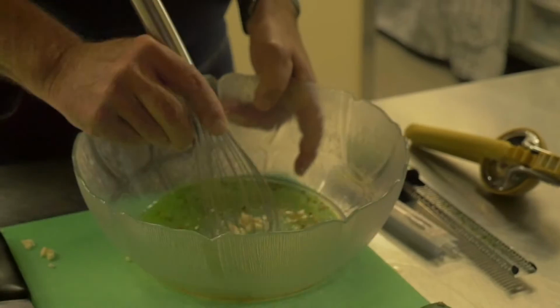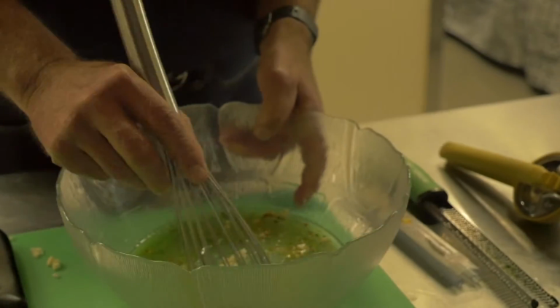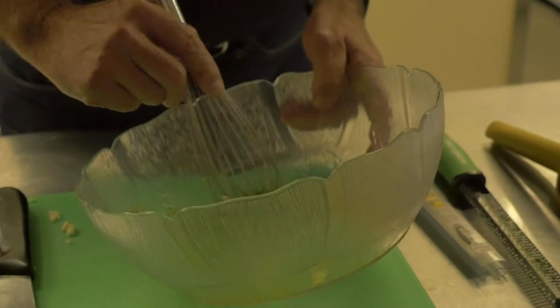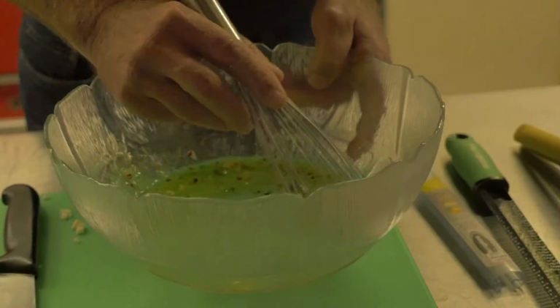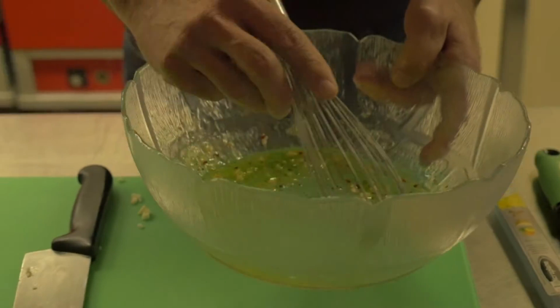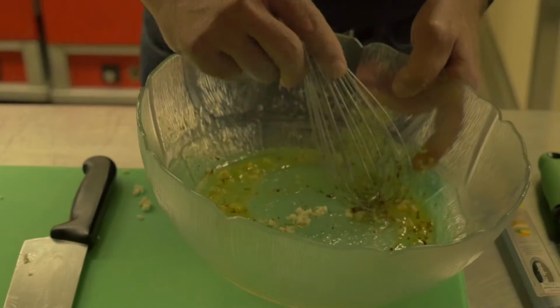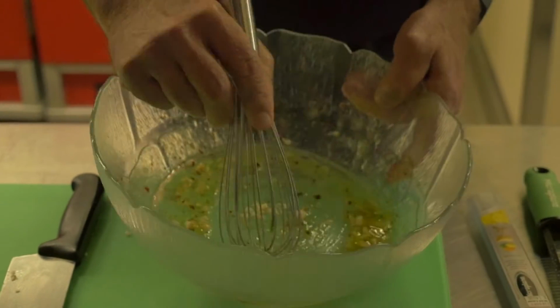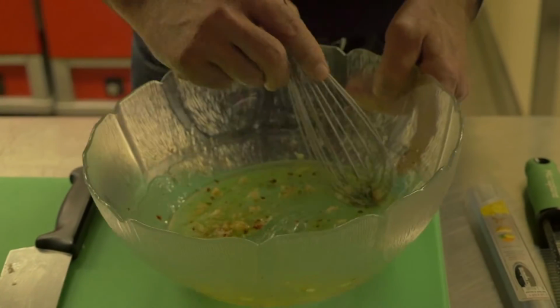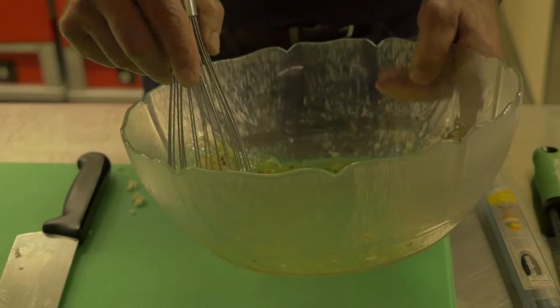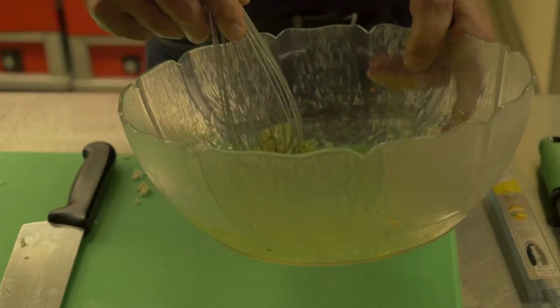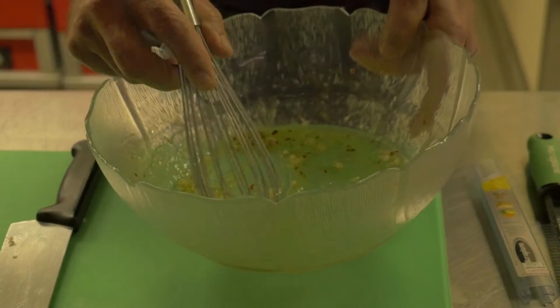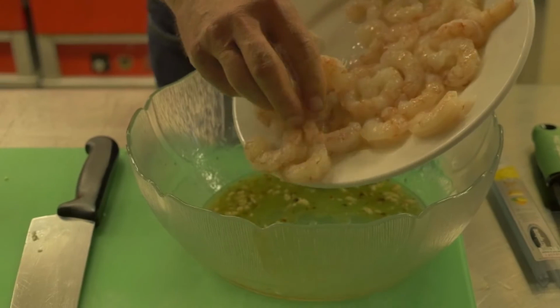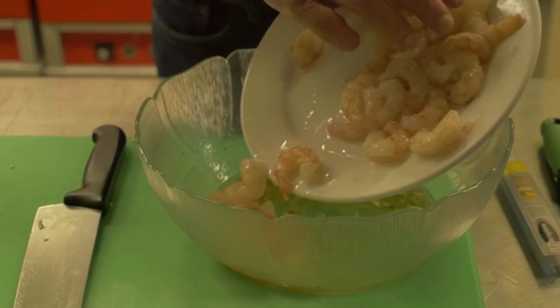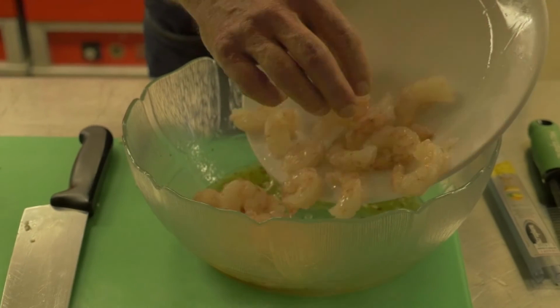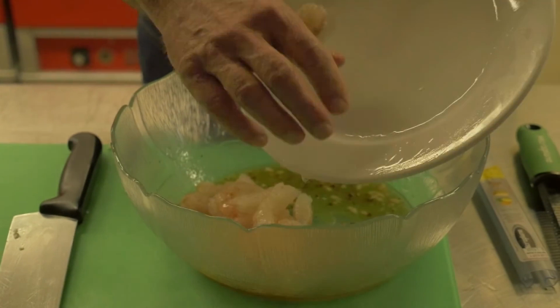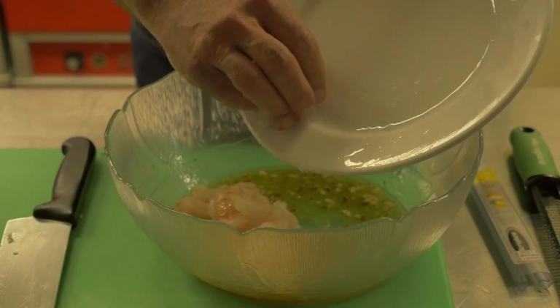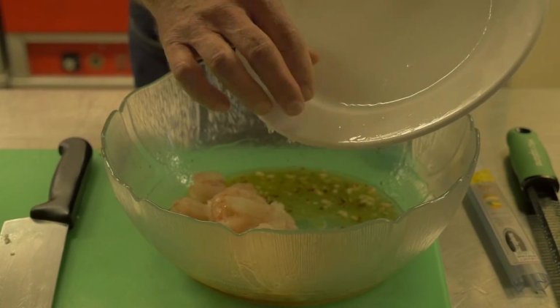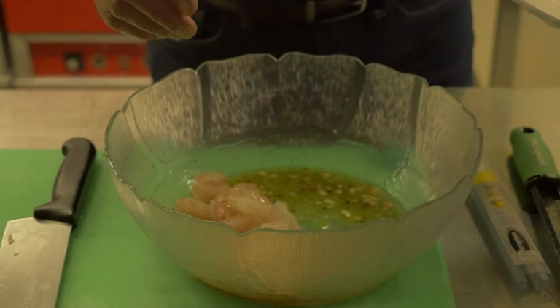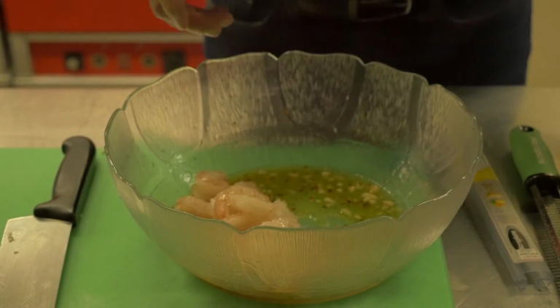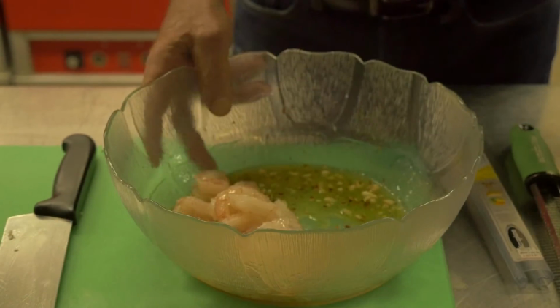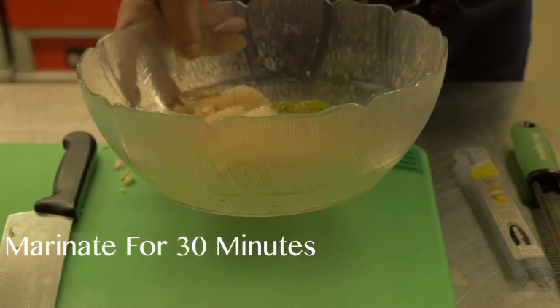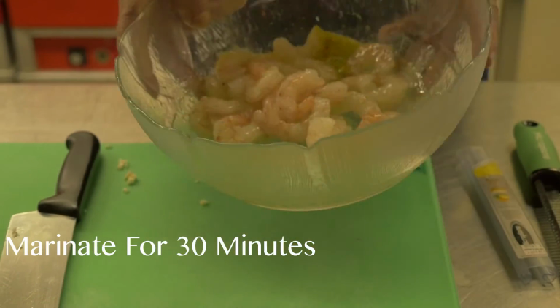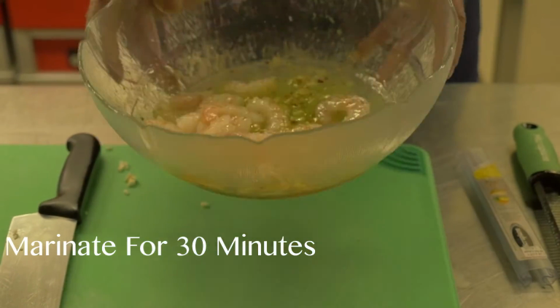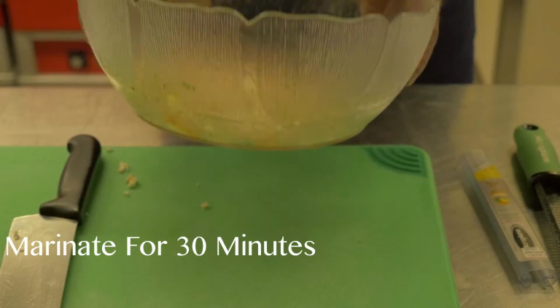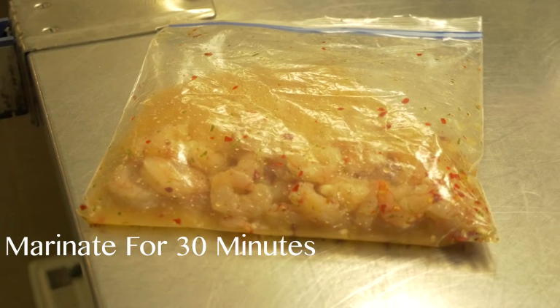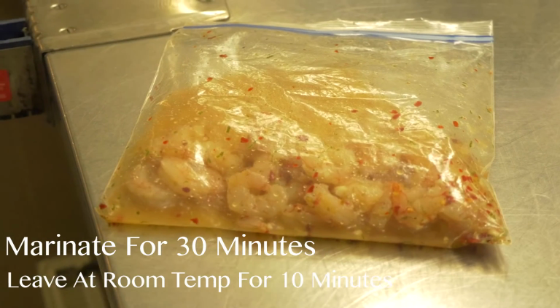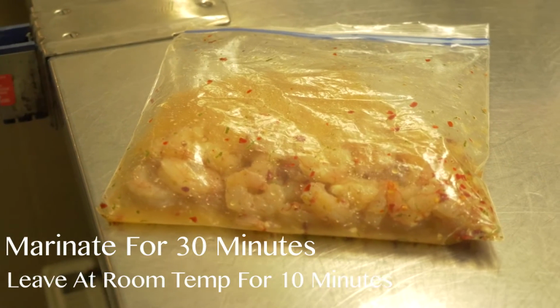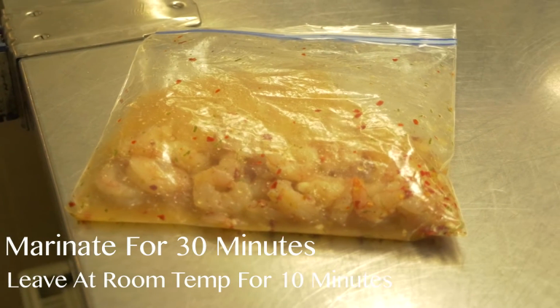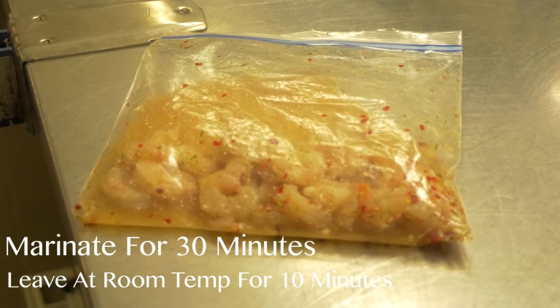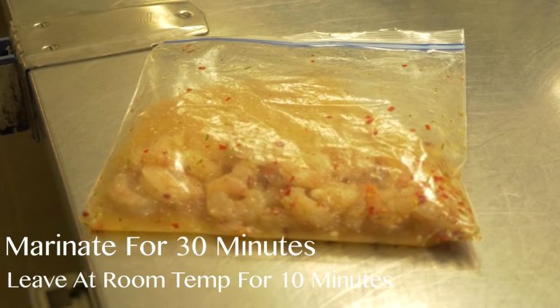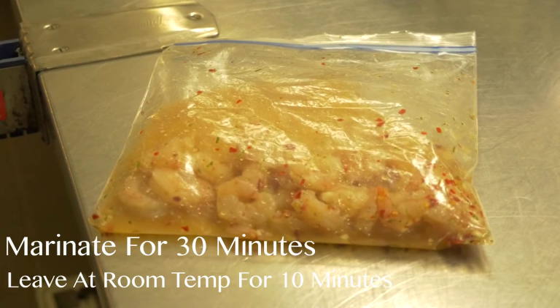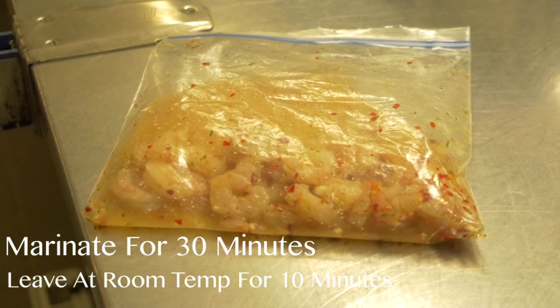All of the ingredients will be added to a bowl and whisked up very quickly and briskly. Add the shrimp to the bowl, make sure the shrimp is coated, and keep it marinating for about 30 minutes. Before you cook the shrimp, take it out and leave it at room temperature for 10 minutes.